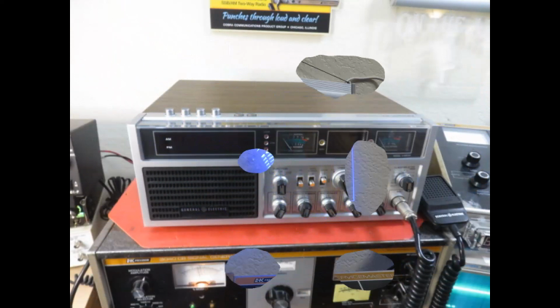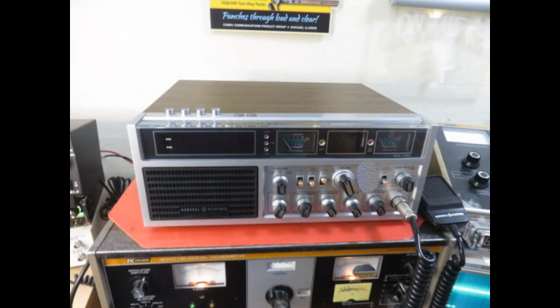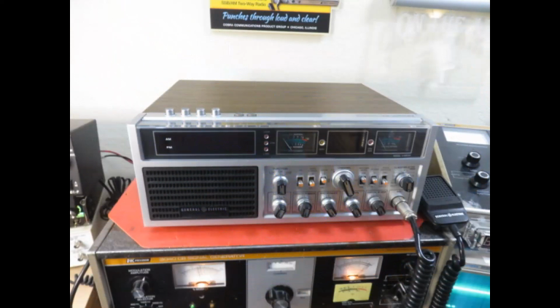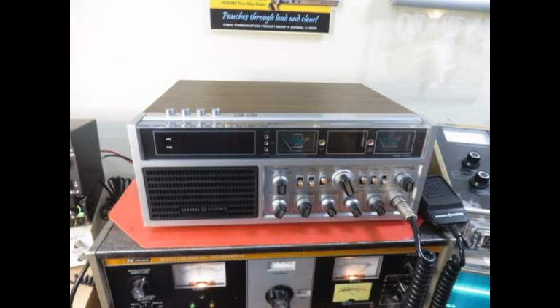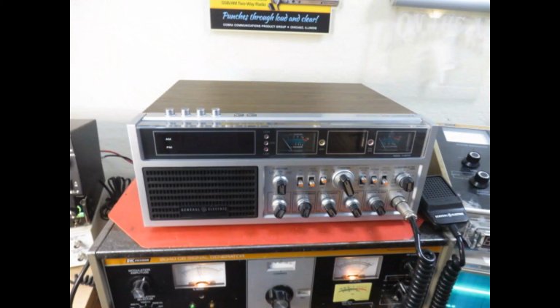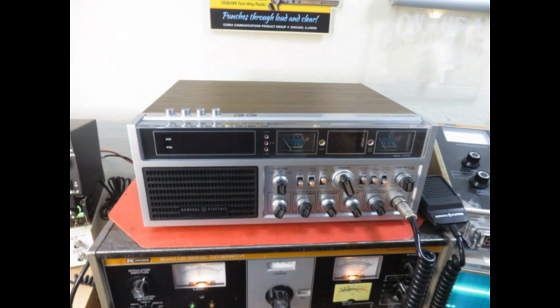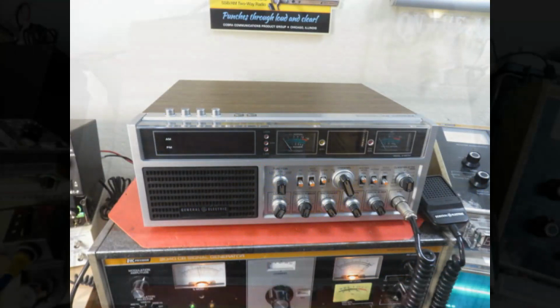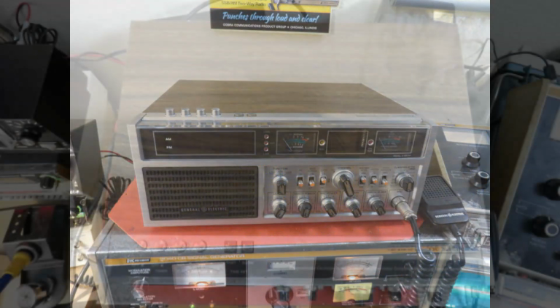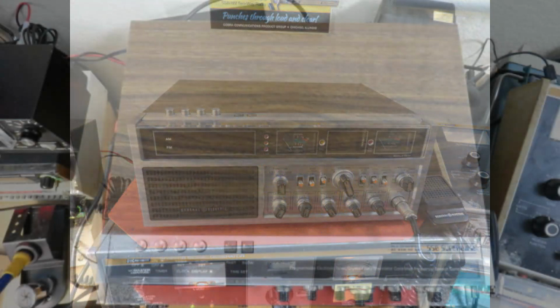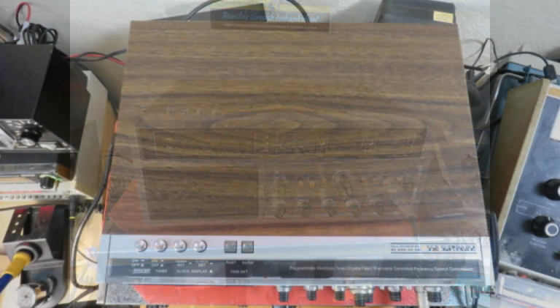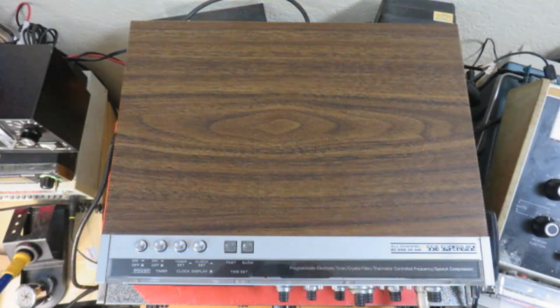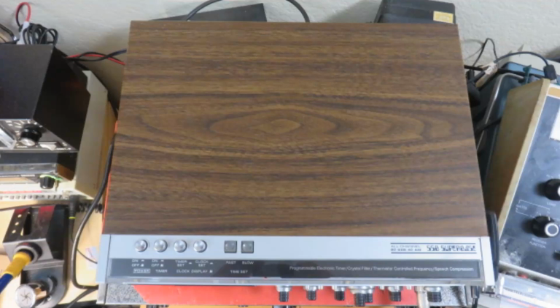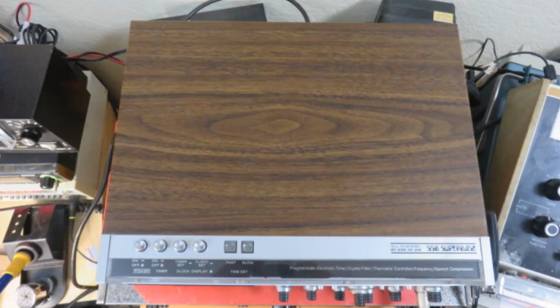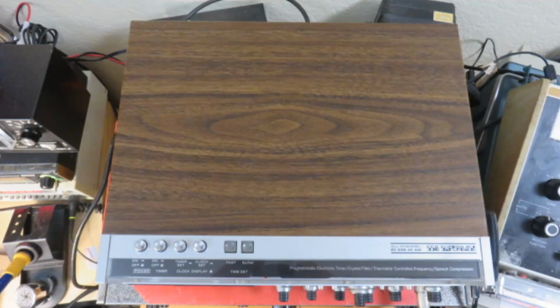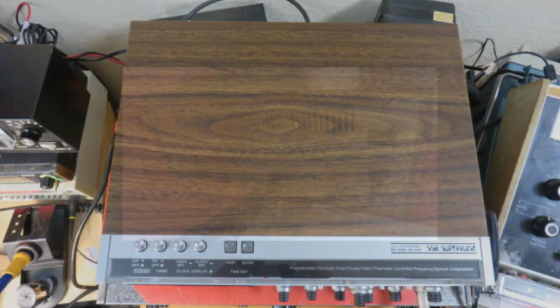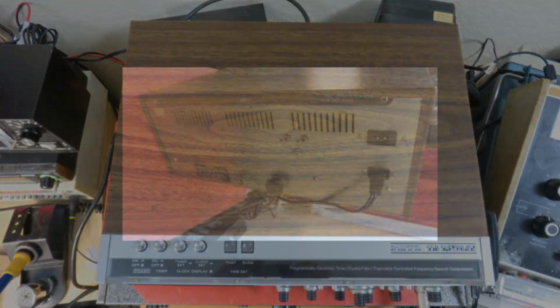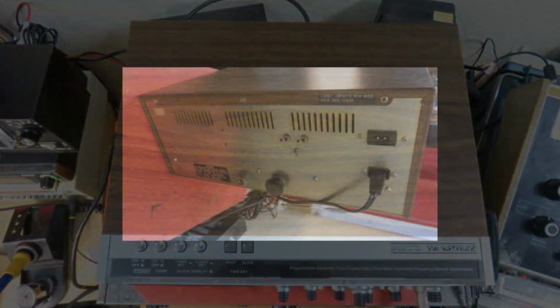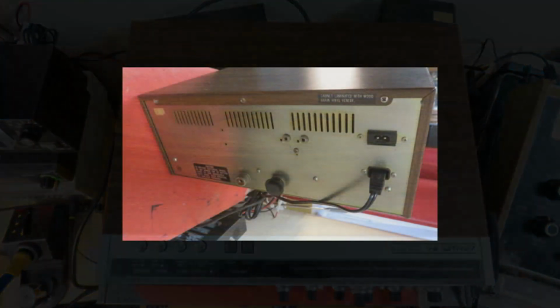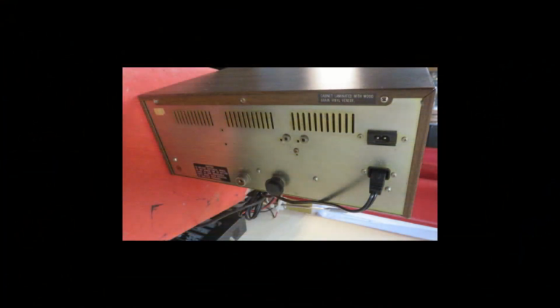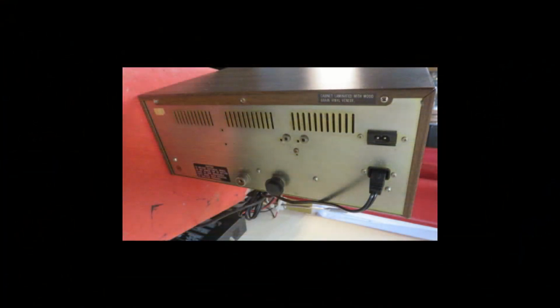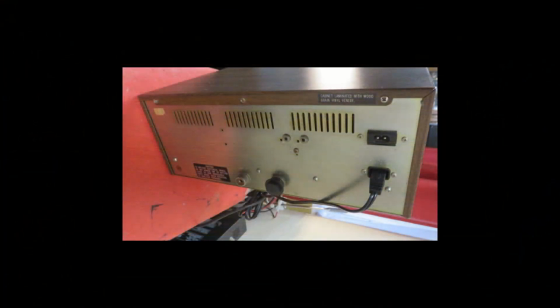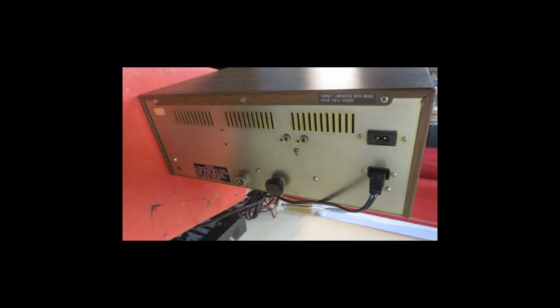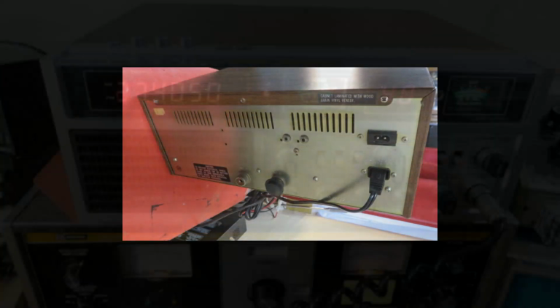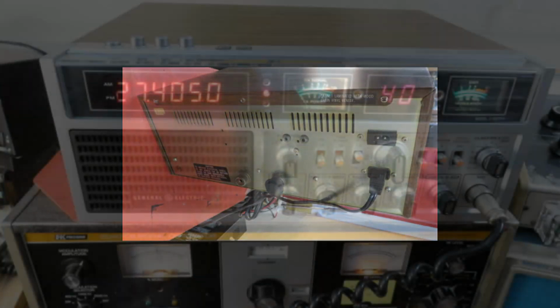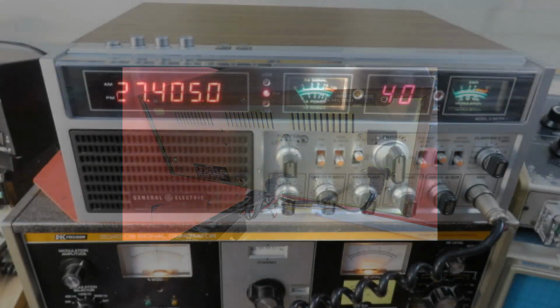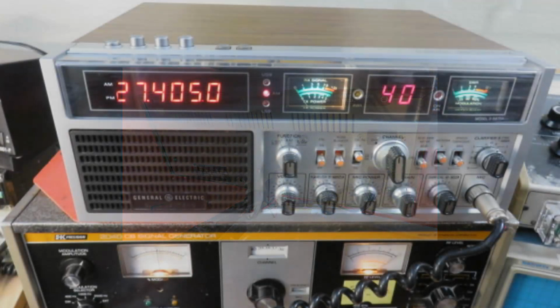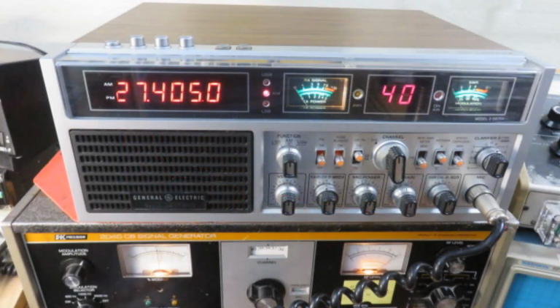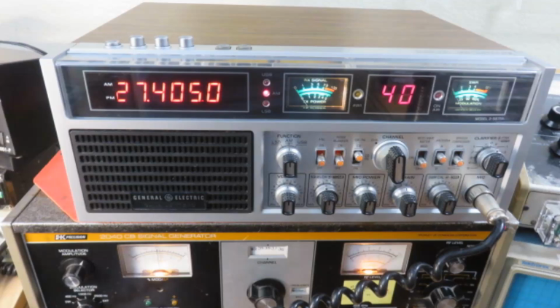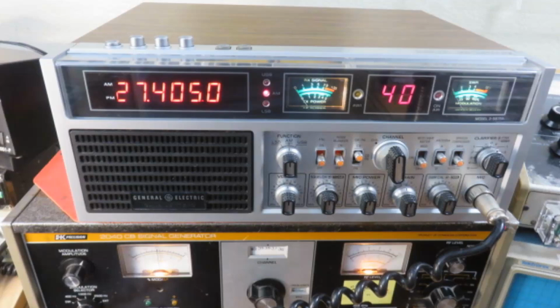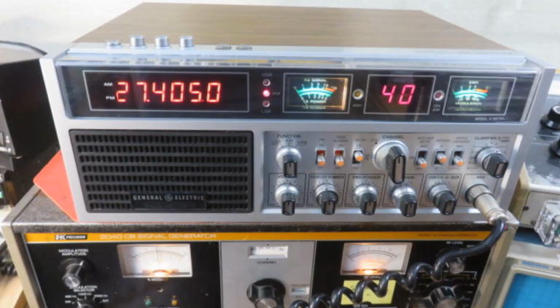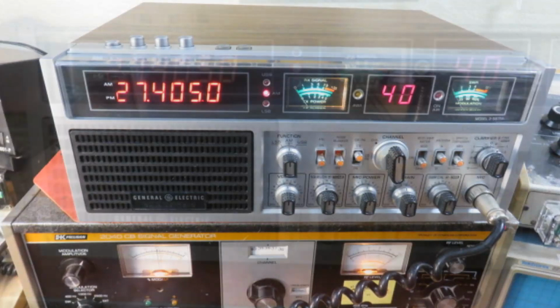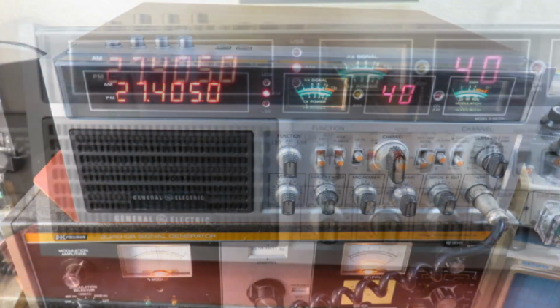3-2-7 Seattle, 3-4-8 Tennessee. Yeah, we got a copy on you. We're talking on a Cobra 142. How's it making it? Oh, it's crystal clear. It sounds real good over here, man.